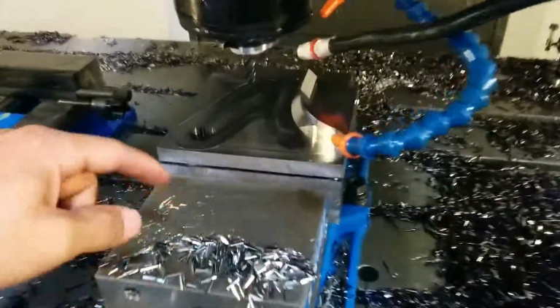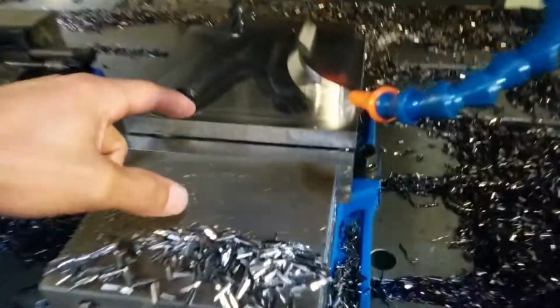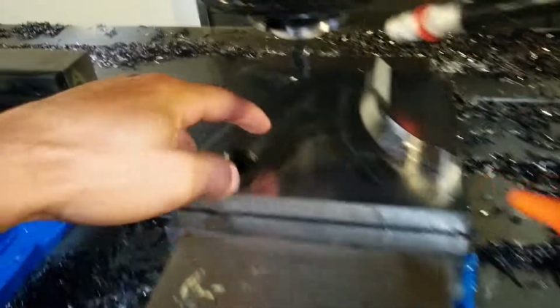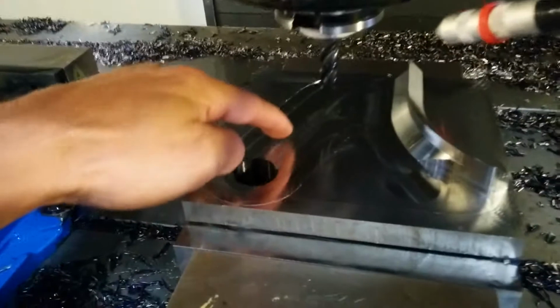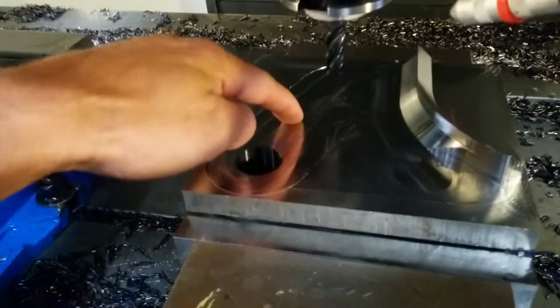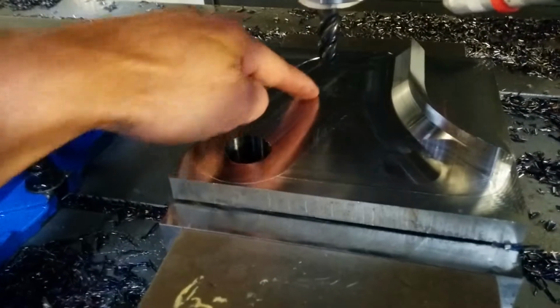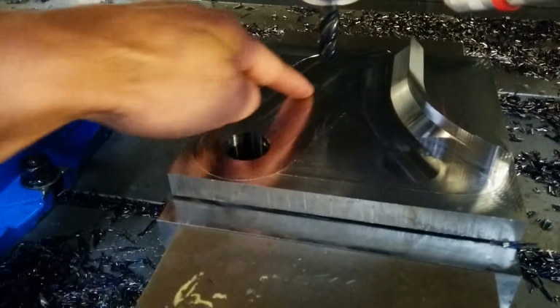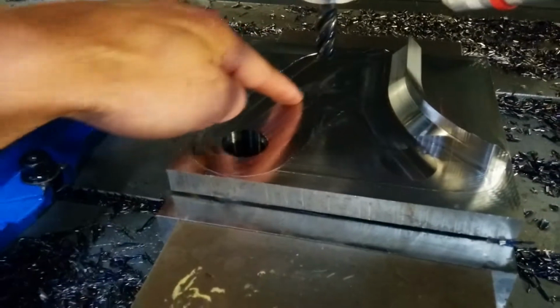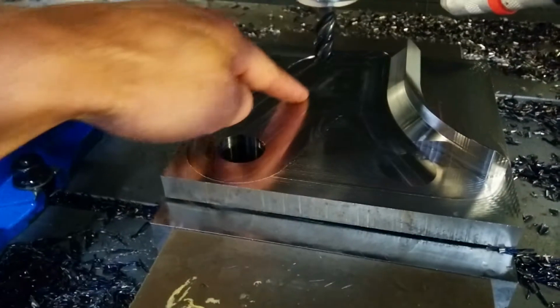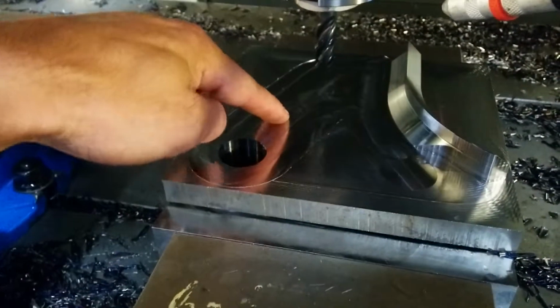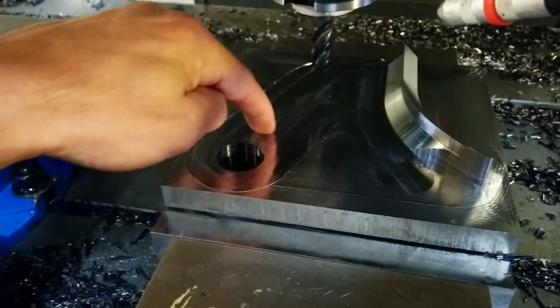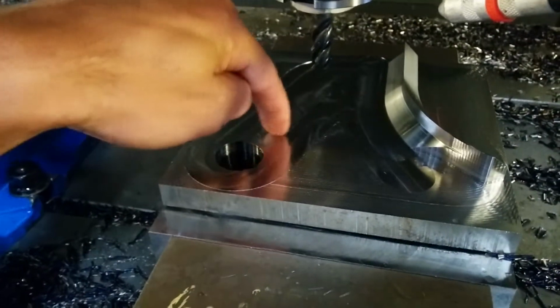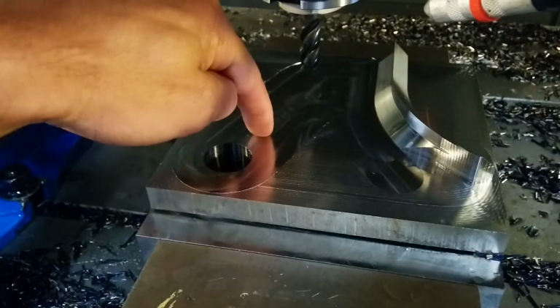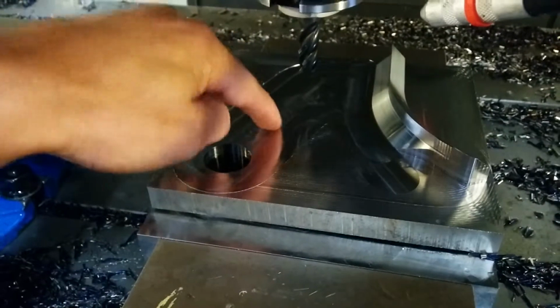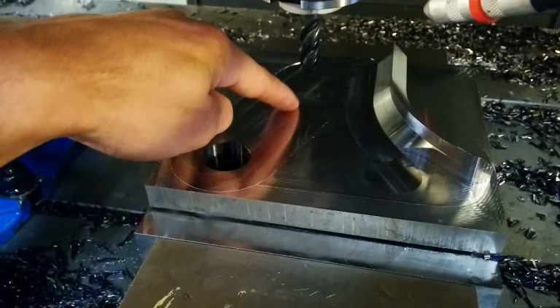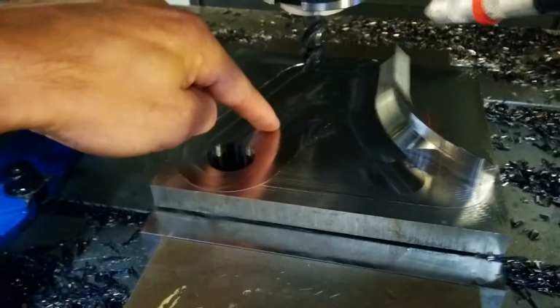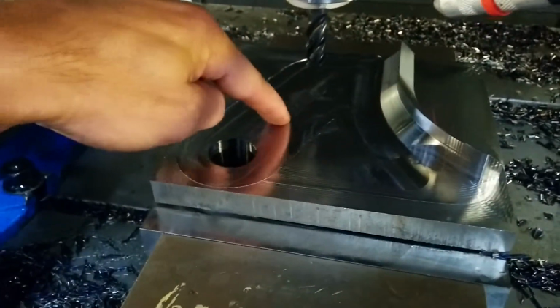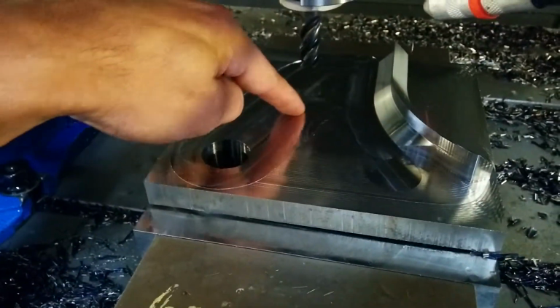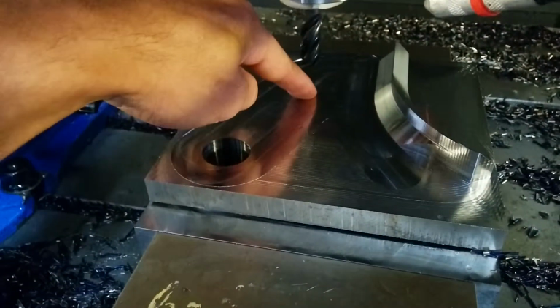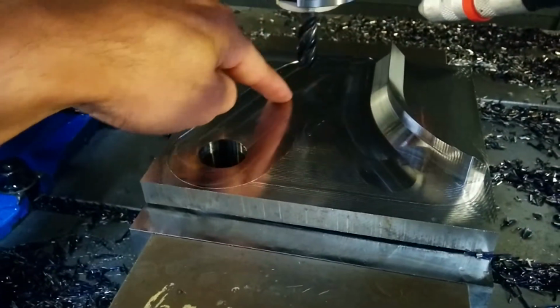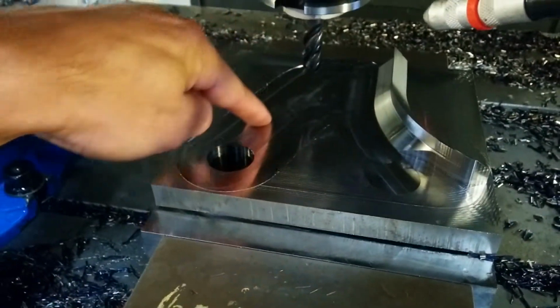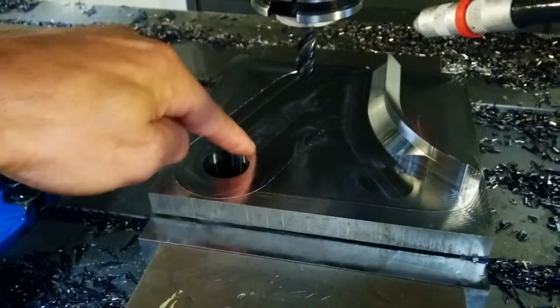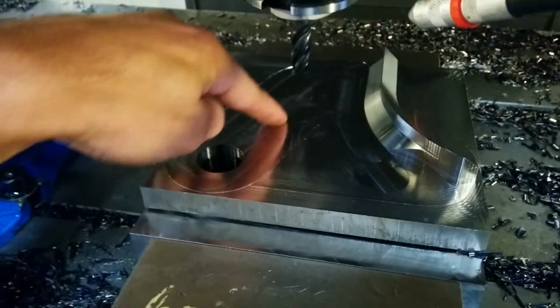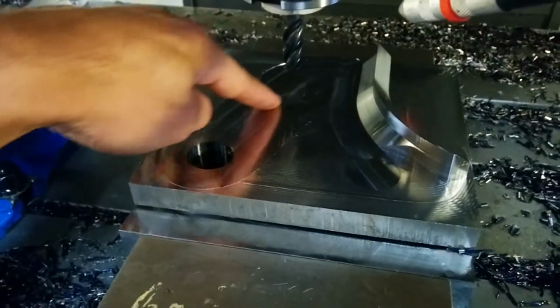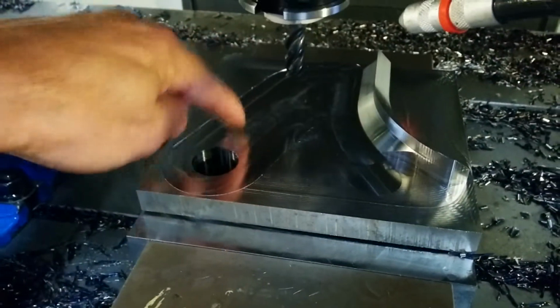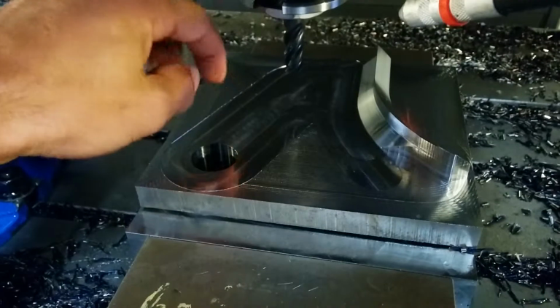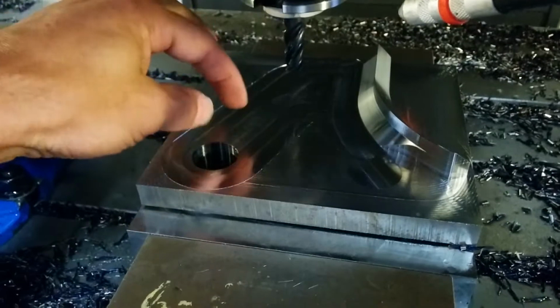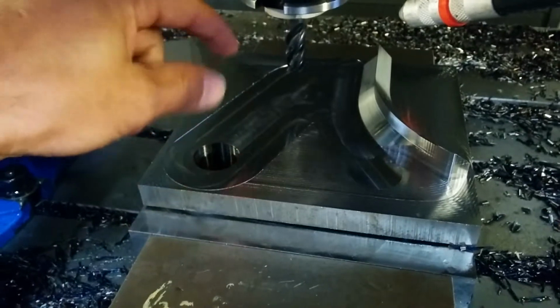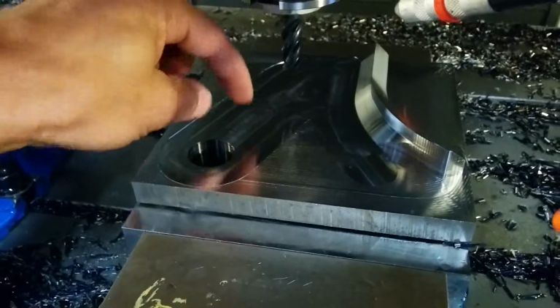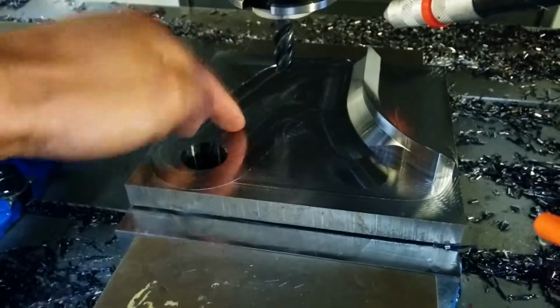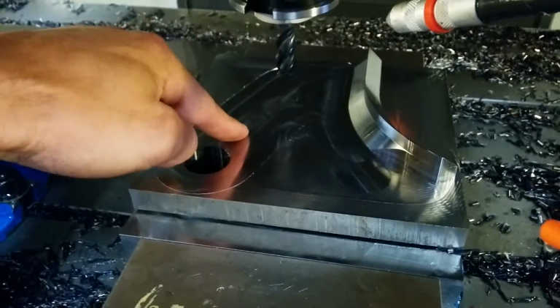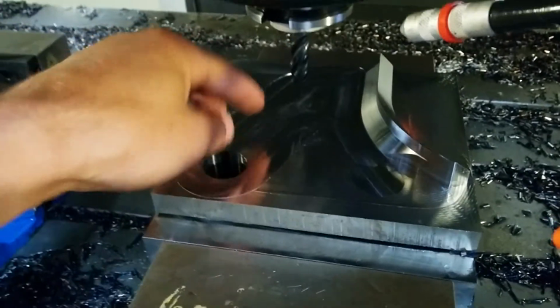Instead of it being just a straight line that goes back and forth down it, I found that it squeals when it gets to the bottom part, so it's going to go down on one side and come back another. You can add a 15 thousandths overlap during the pass in the Mastercam parameters.